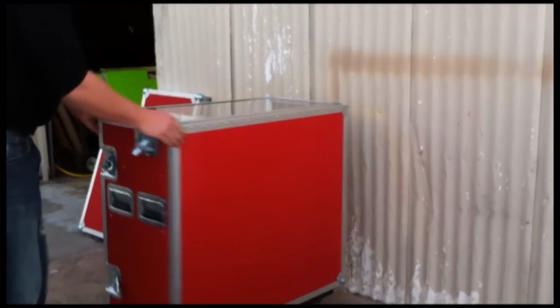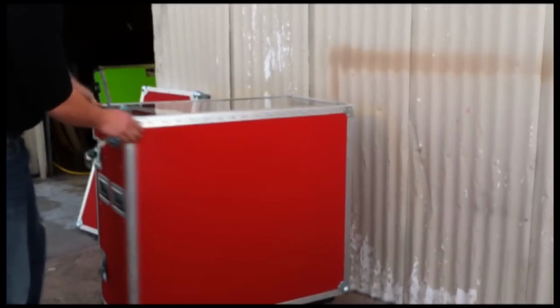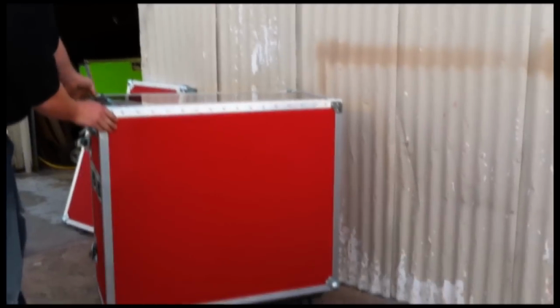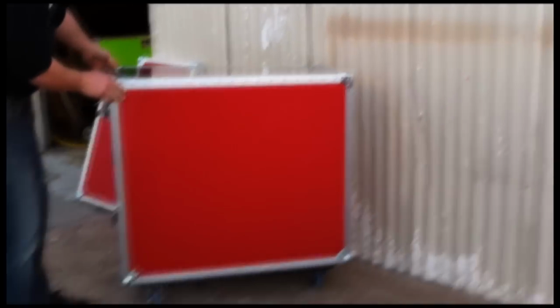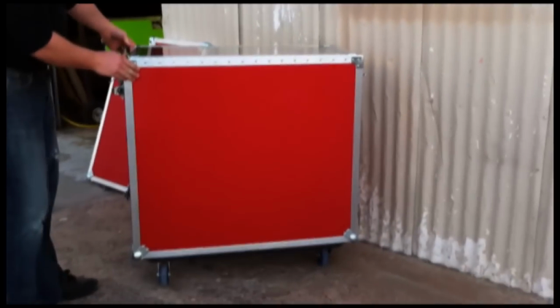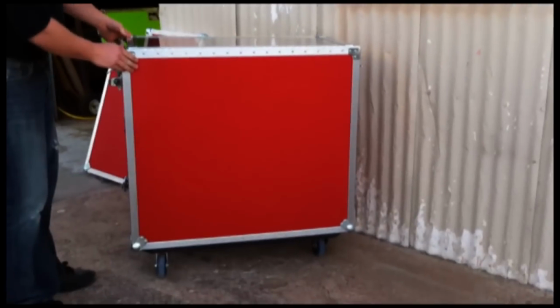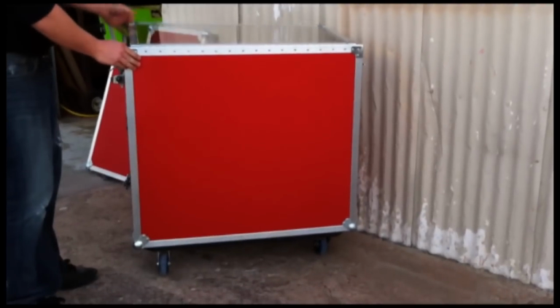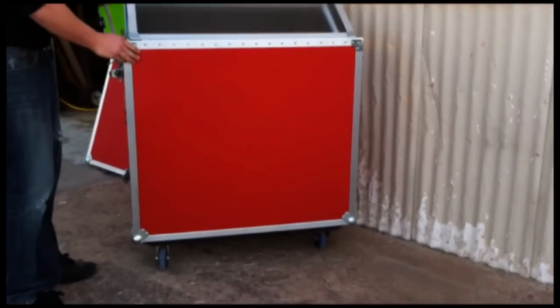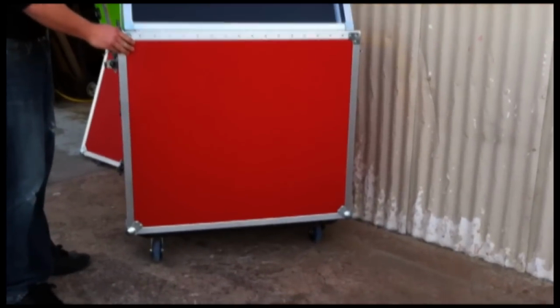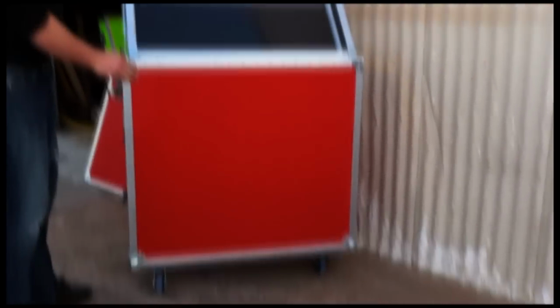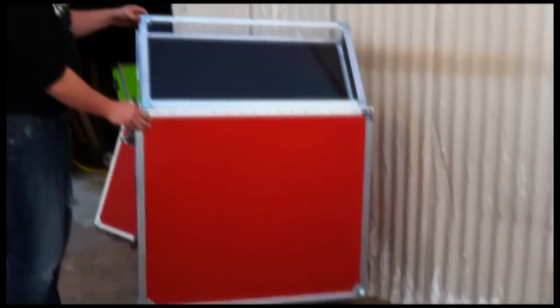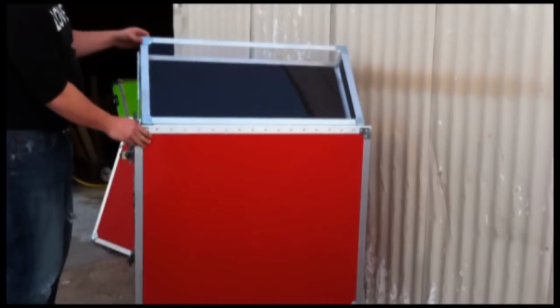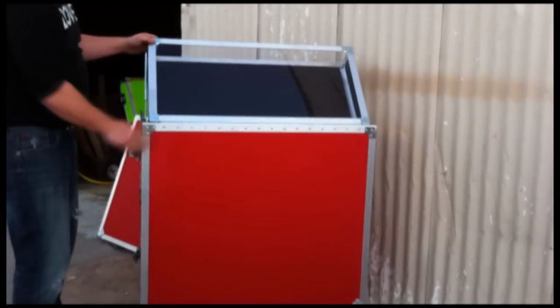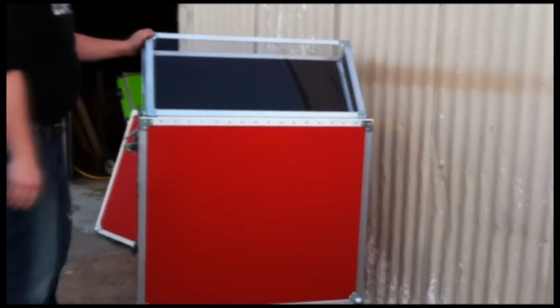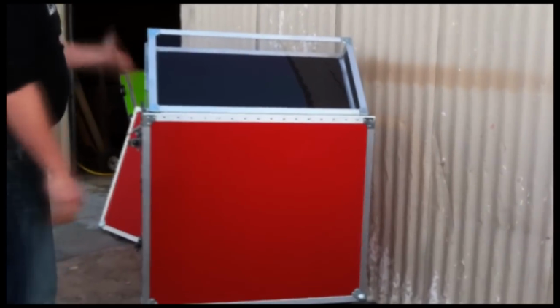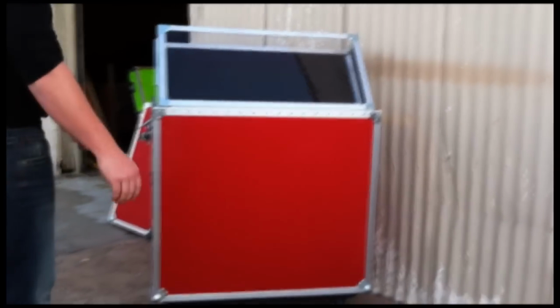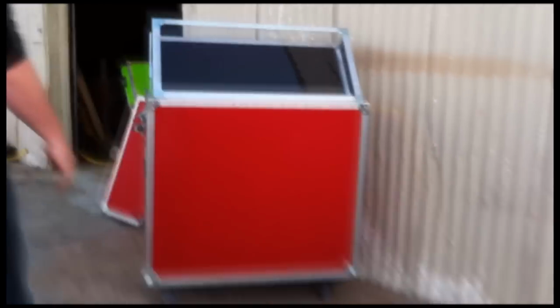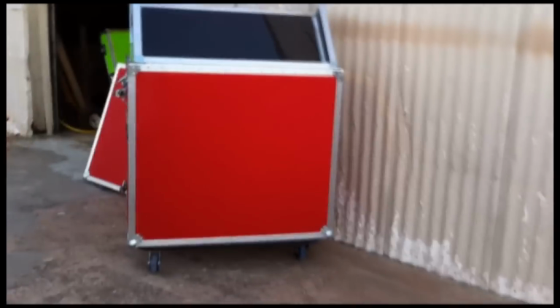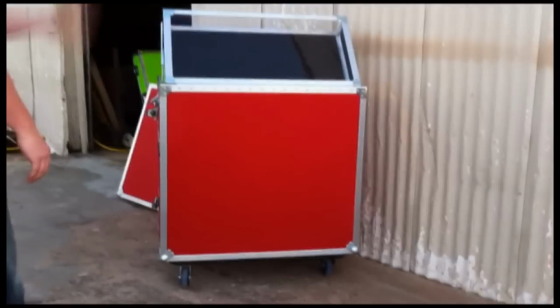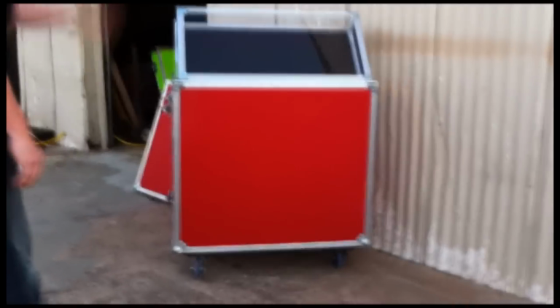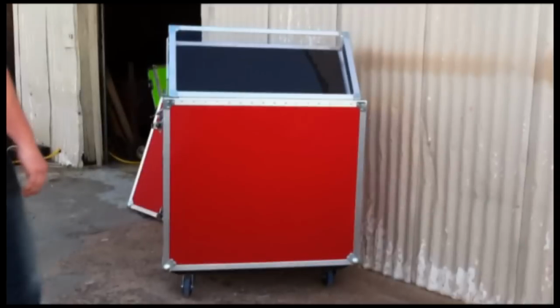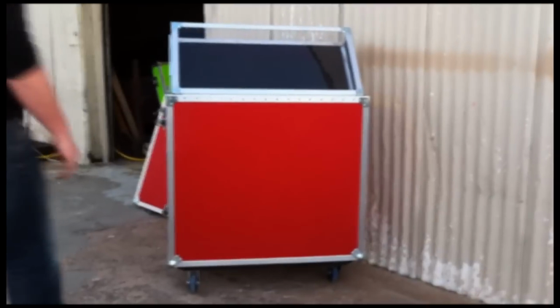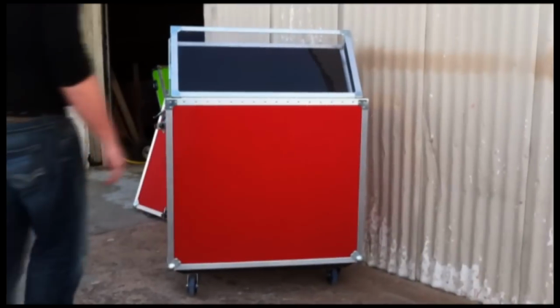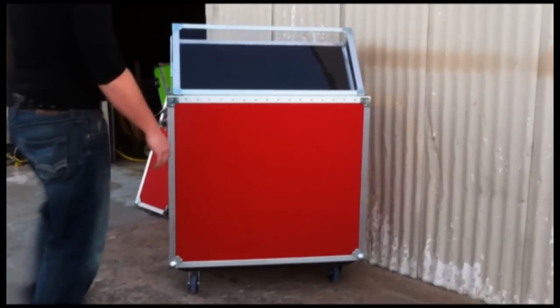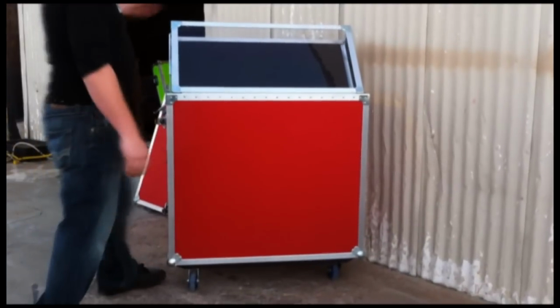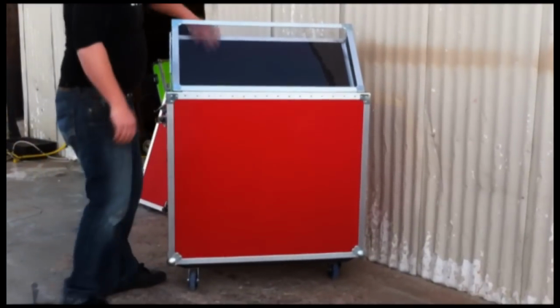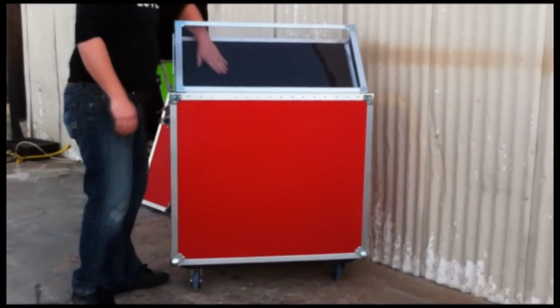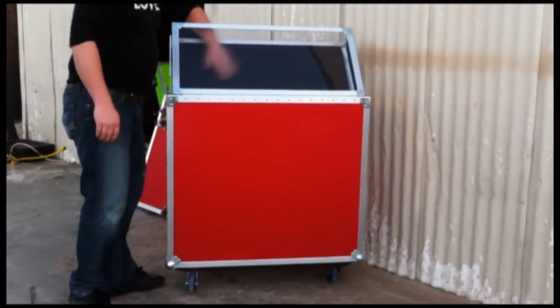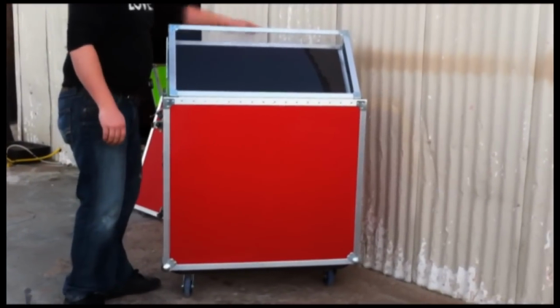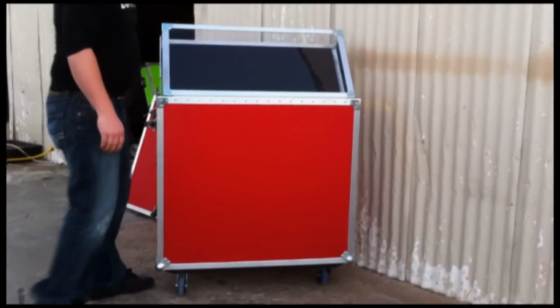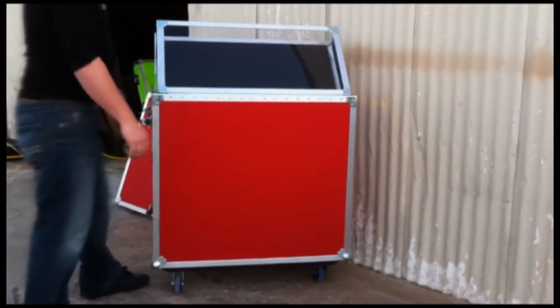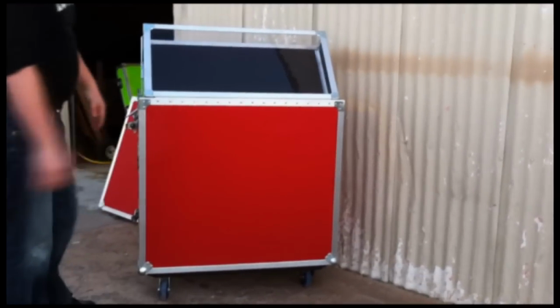This is the front here — this is what the customer sees when they walk up. You display your shirts and CDs and everything in here. You can tape it or Velcro it on the side.